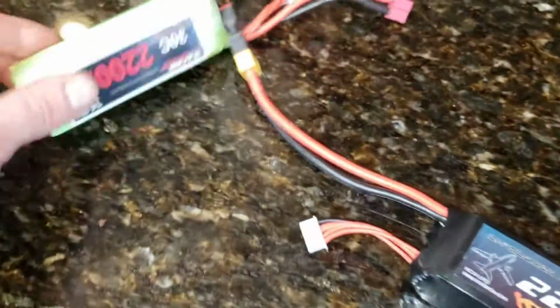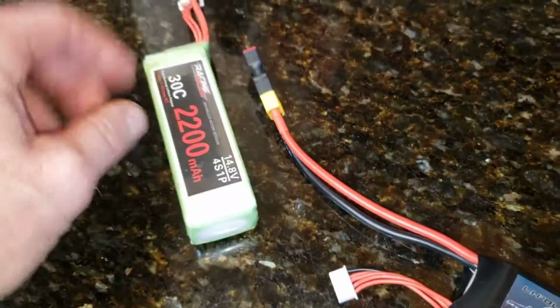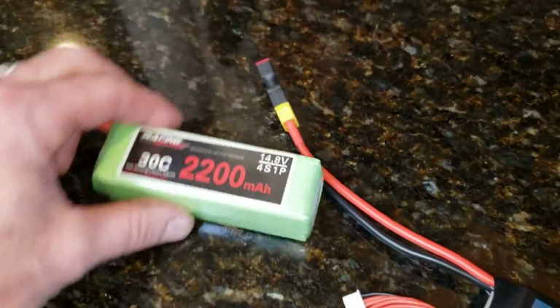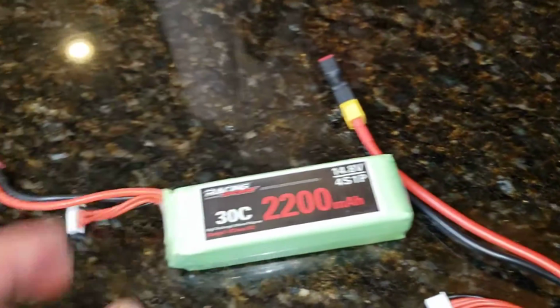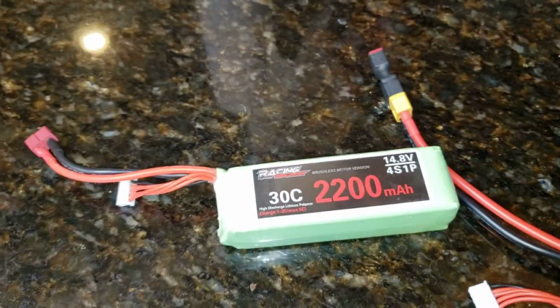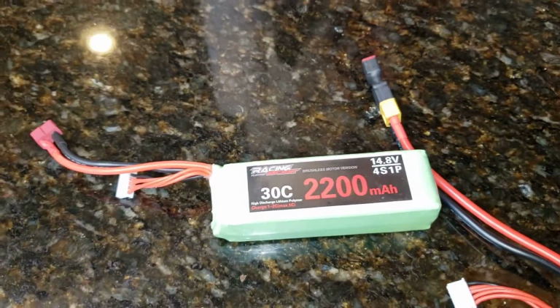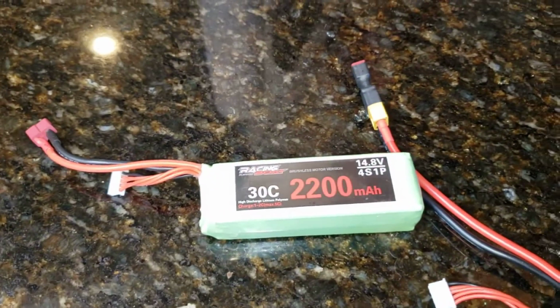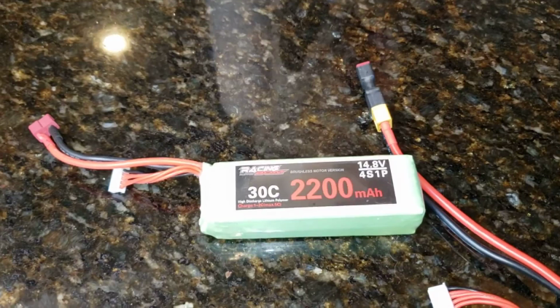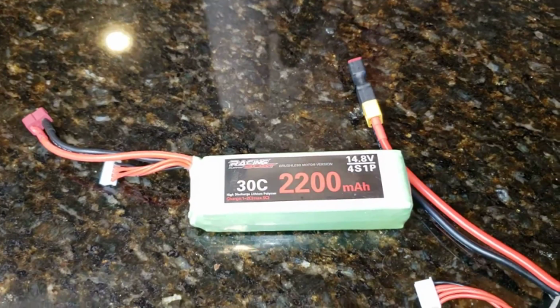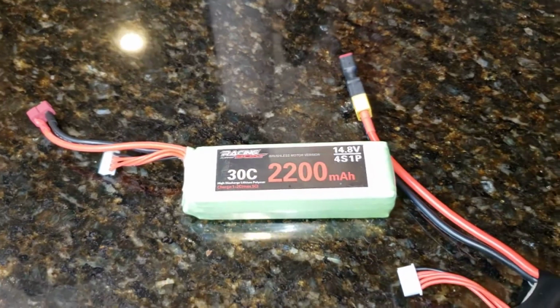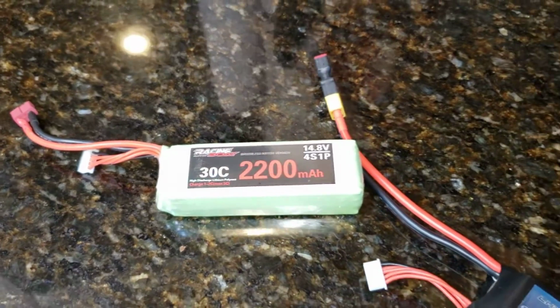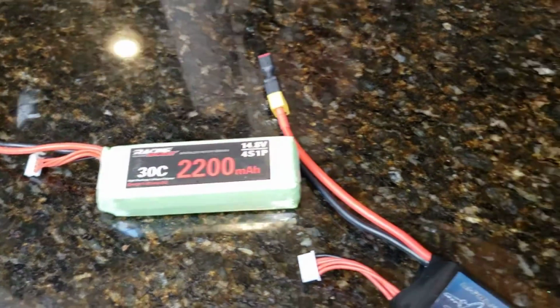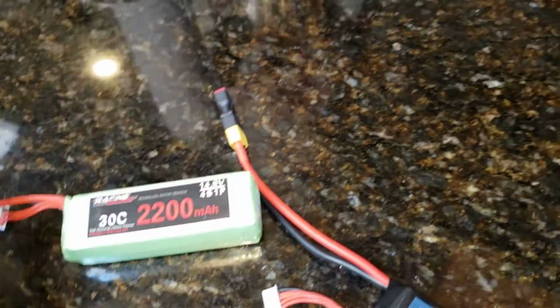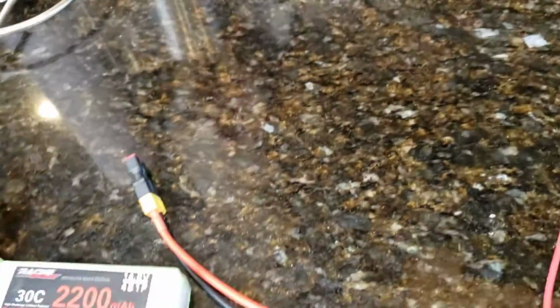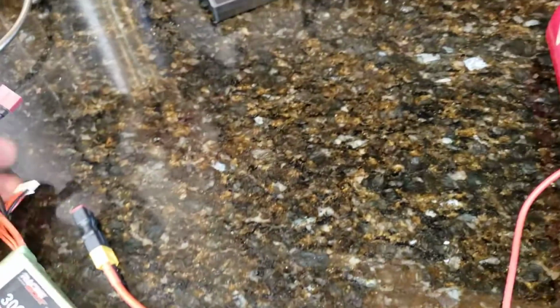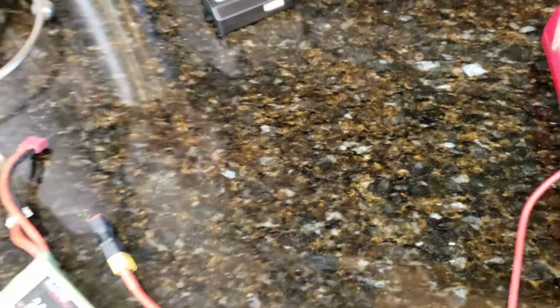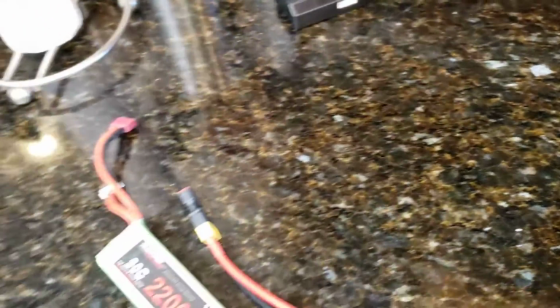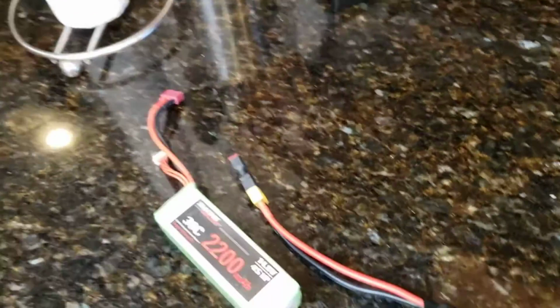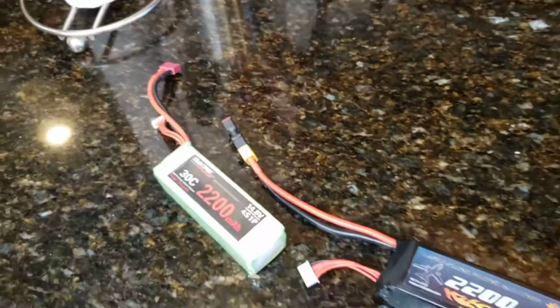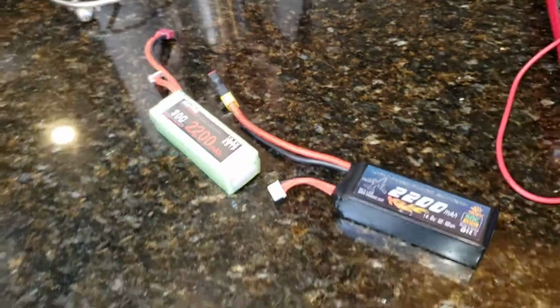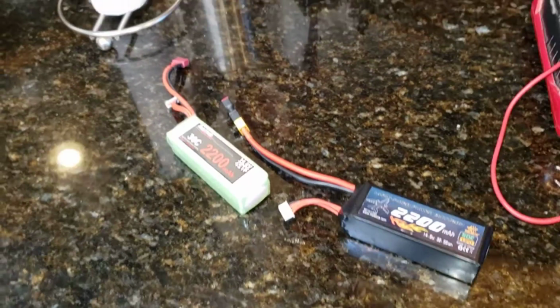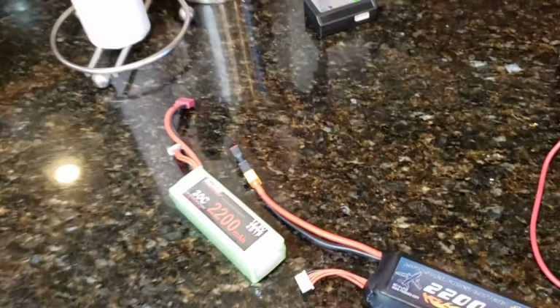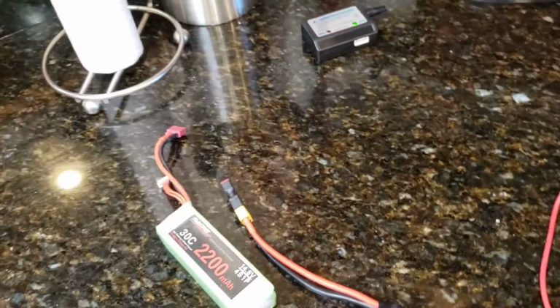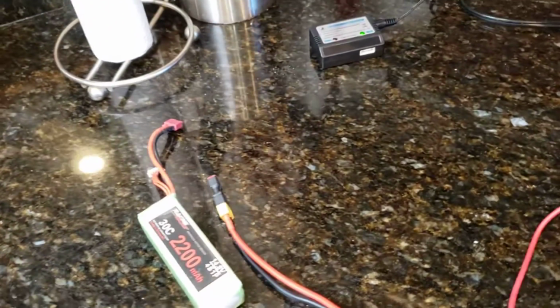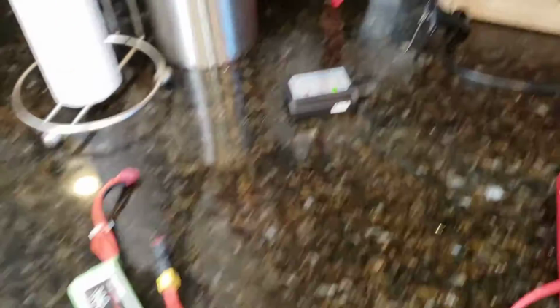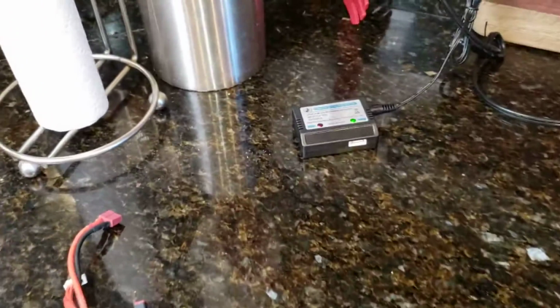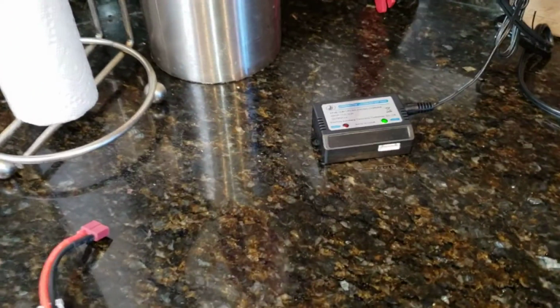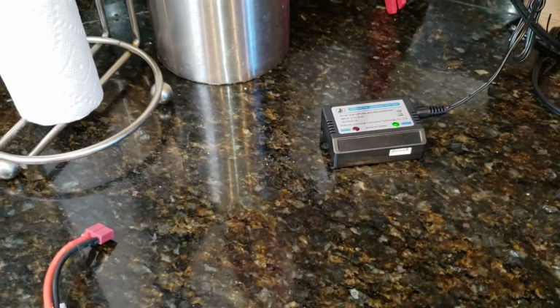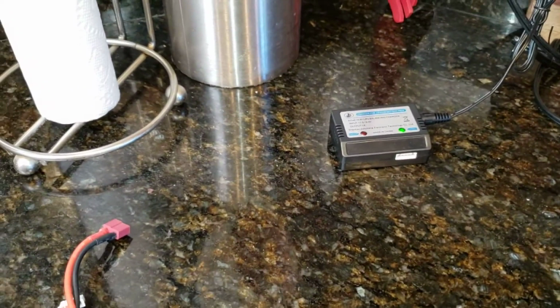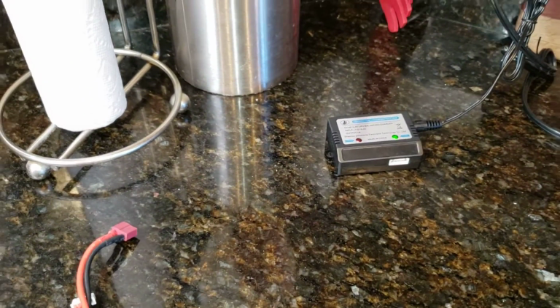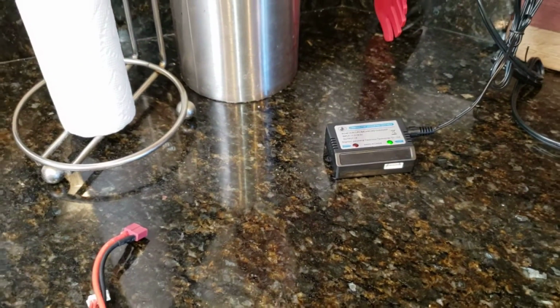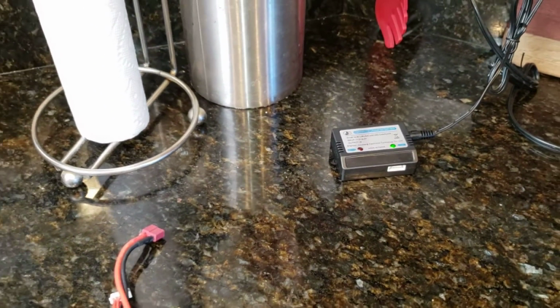That battery is a 50C but also 14.8 volt. This is the one that came with the boat — 14.8 volt, 30C. We're just trying to figure out if we need some new batteries or if it's the charger, just a new charger. Thanks, bye.